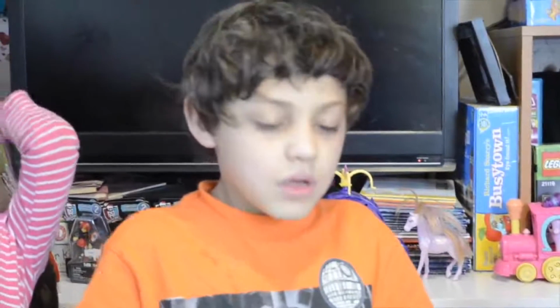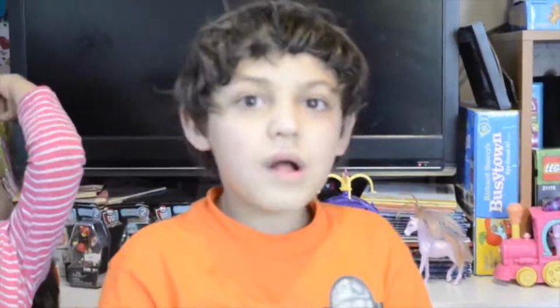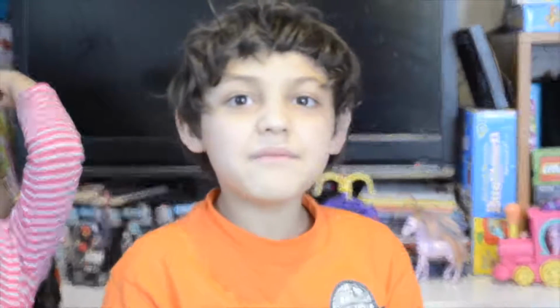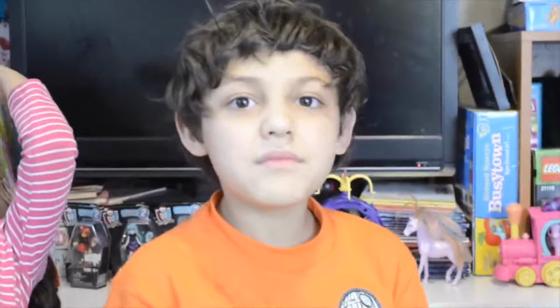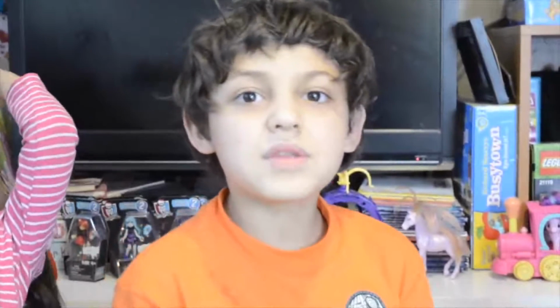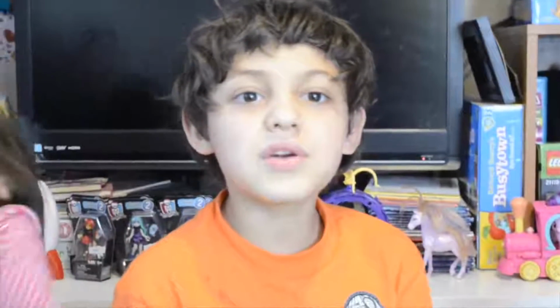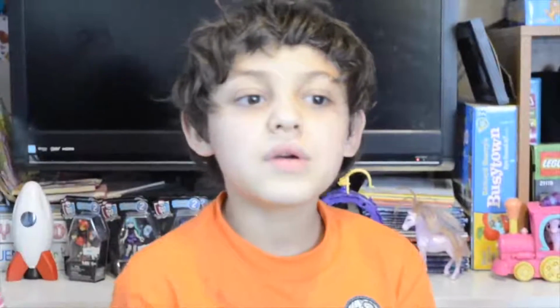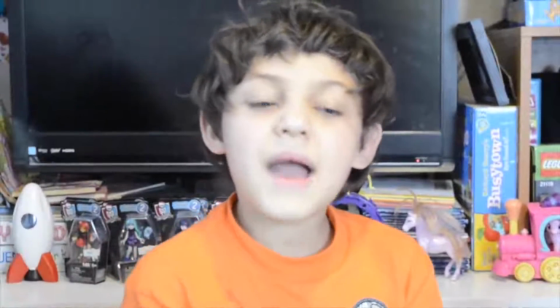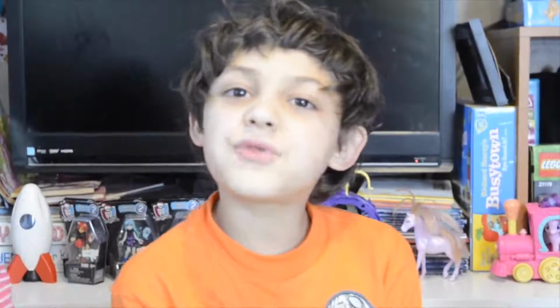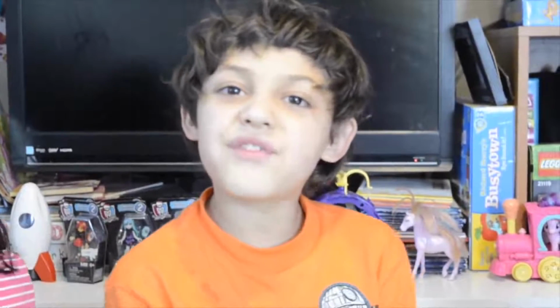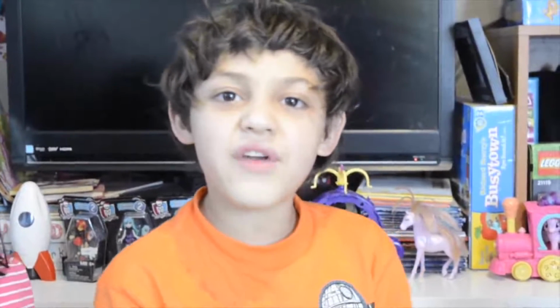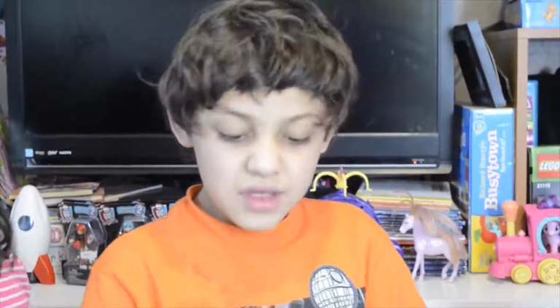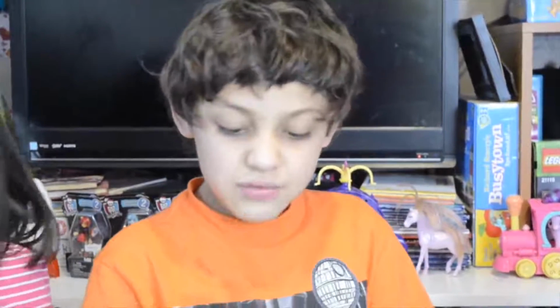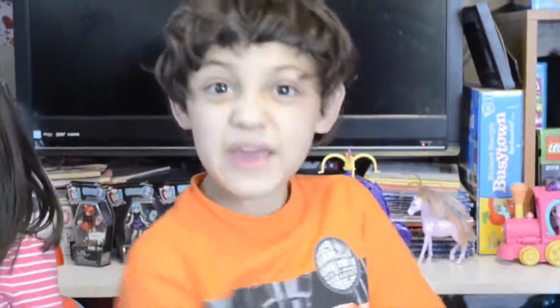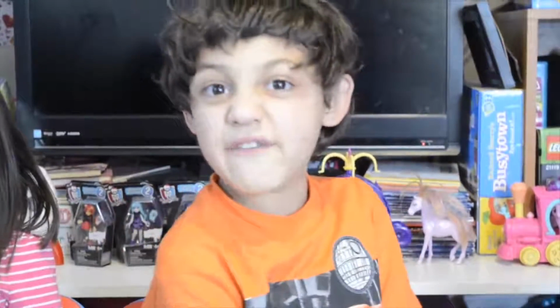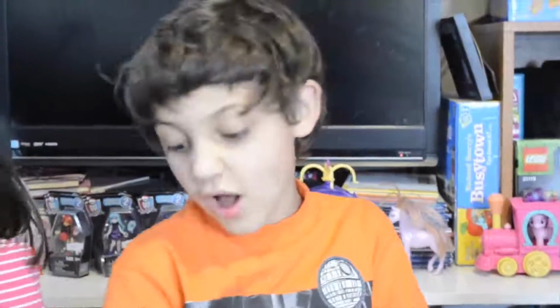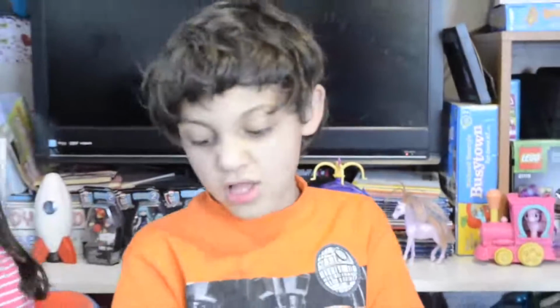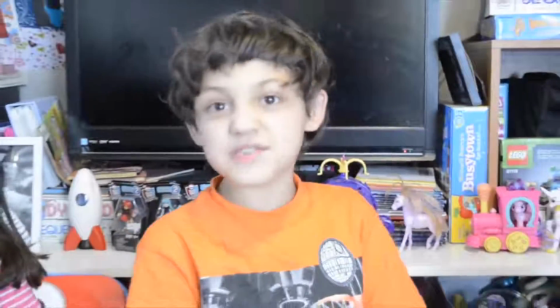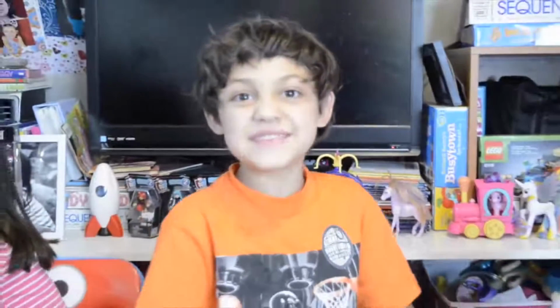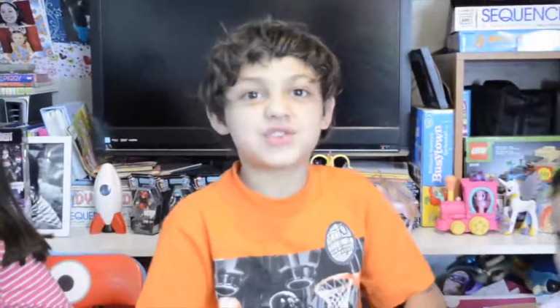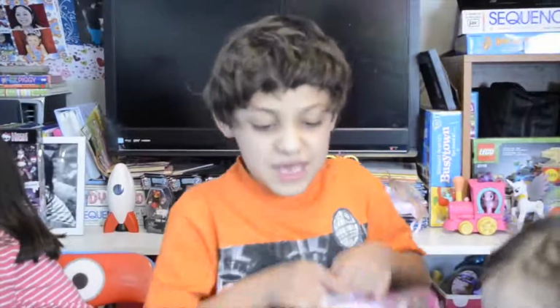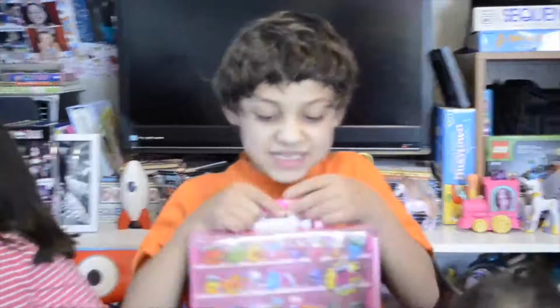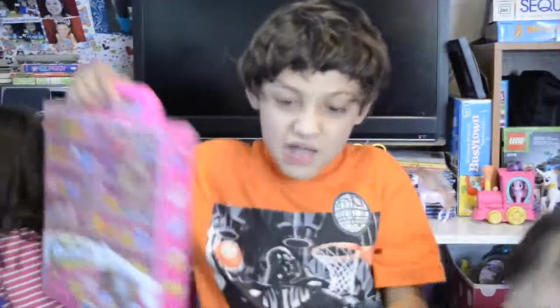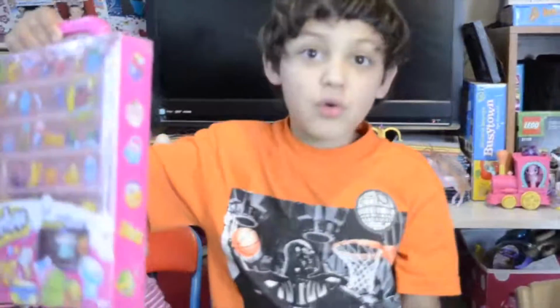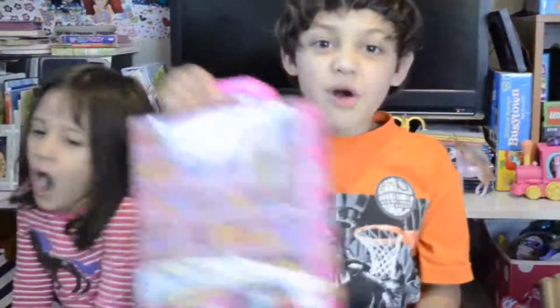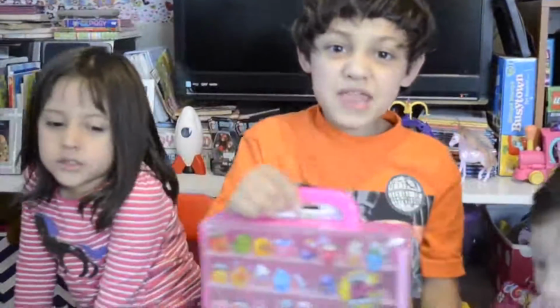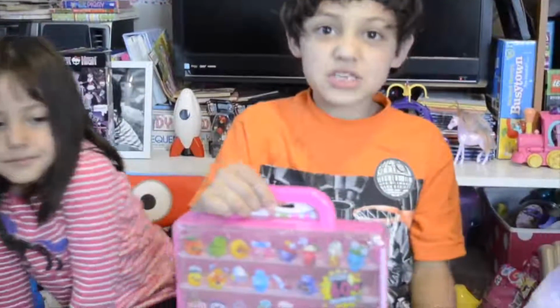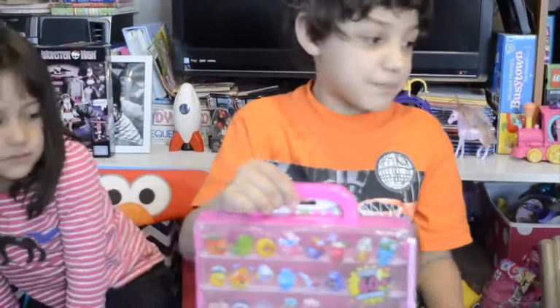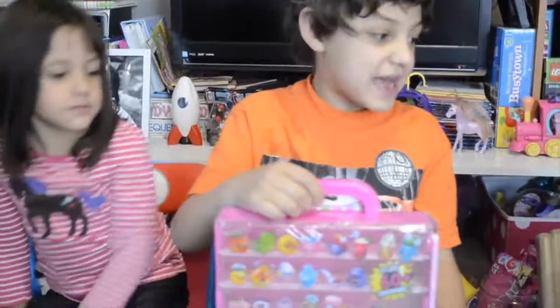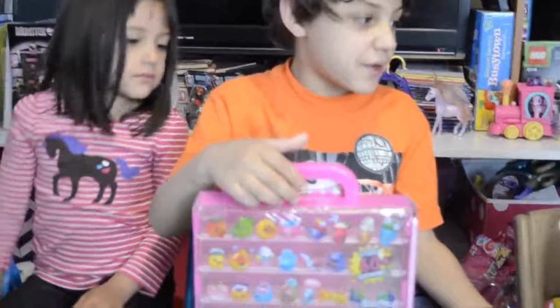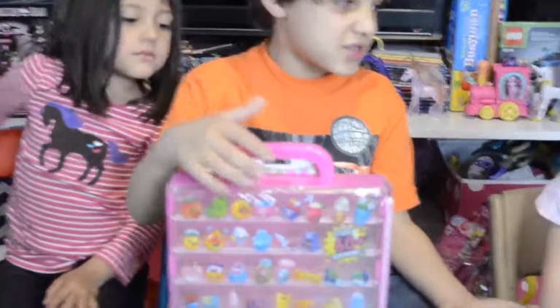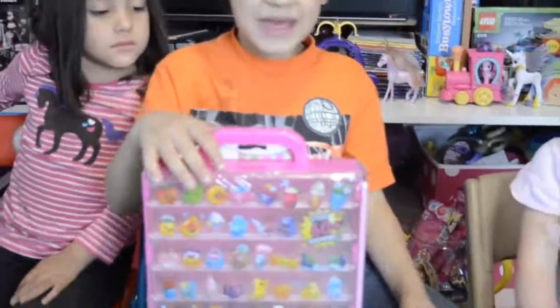Welcome to Max Toys for Fun. Today we have lots of Shopkins and we're going to open the Shopkins case to put our Shopkins.